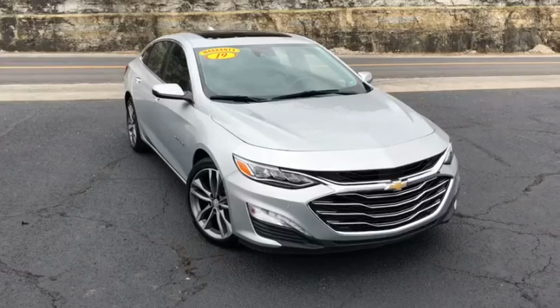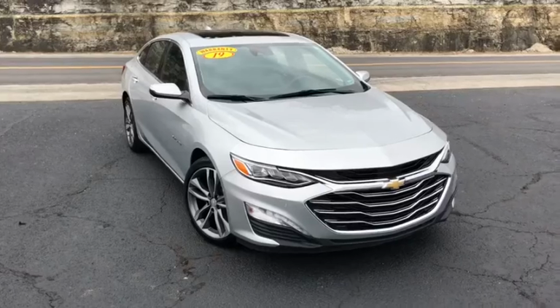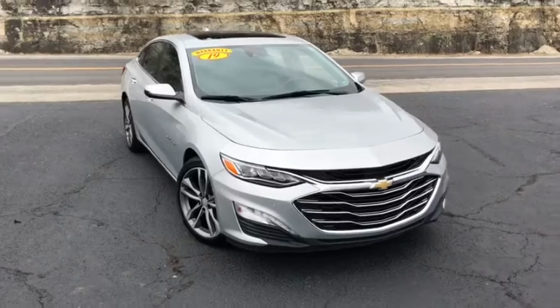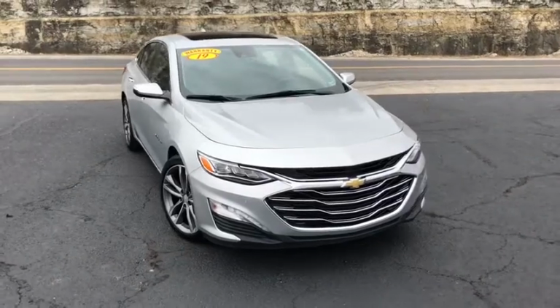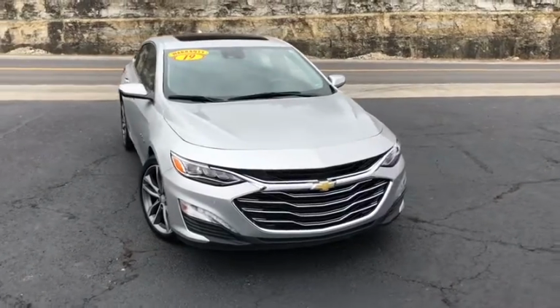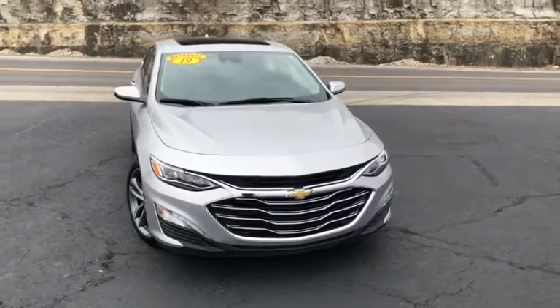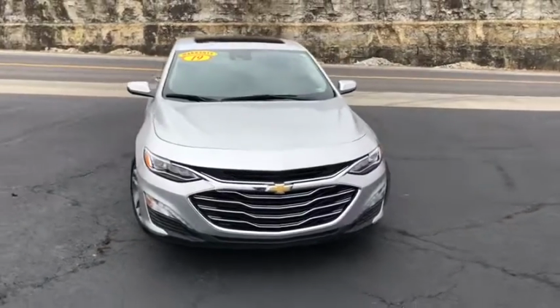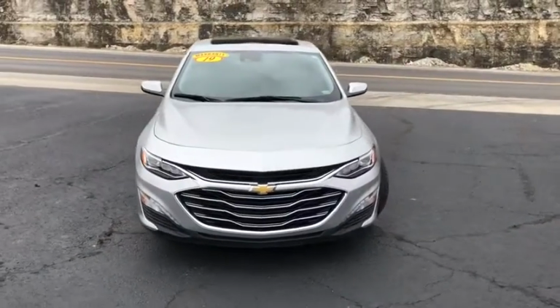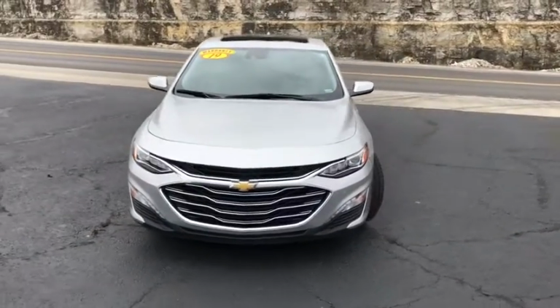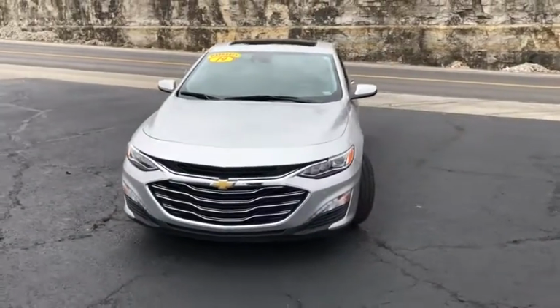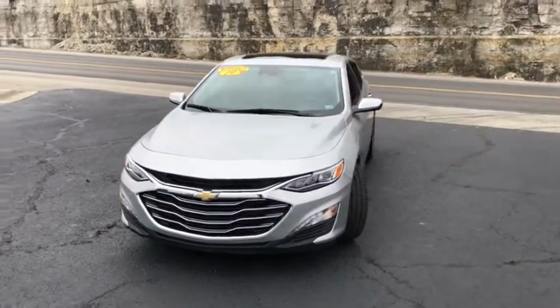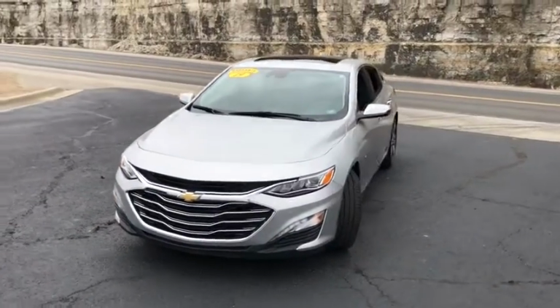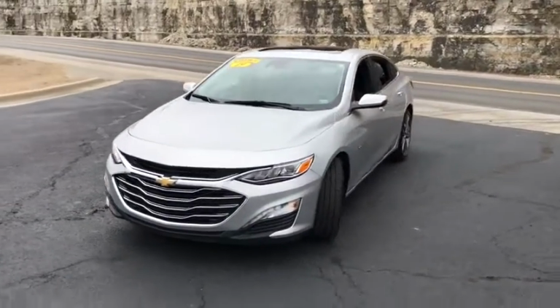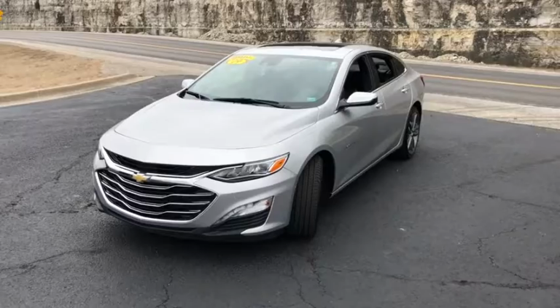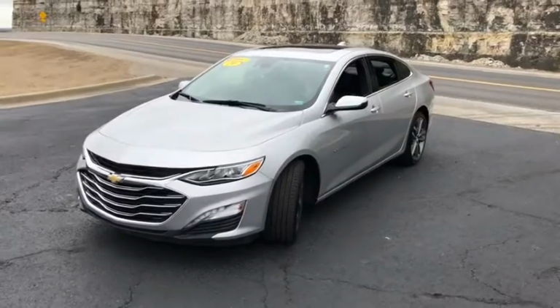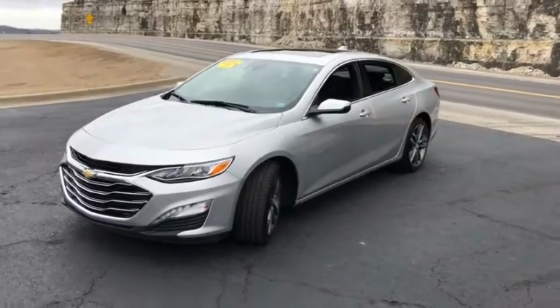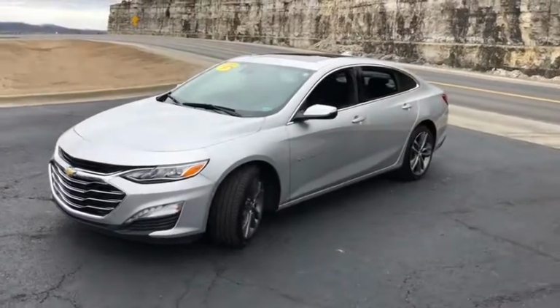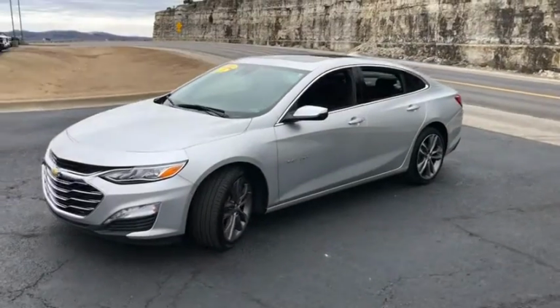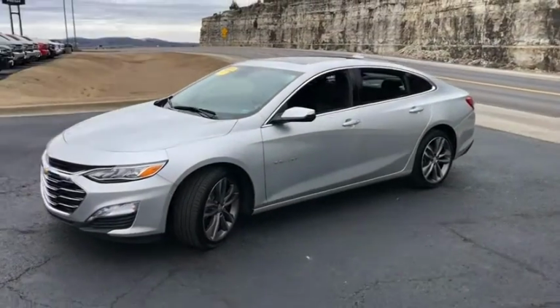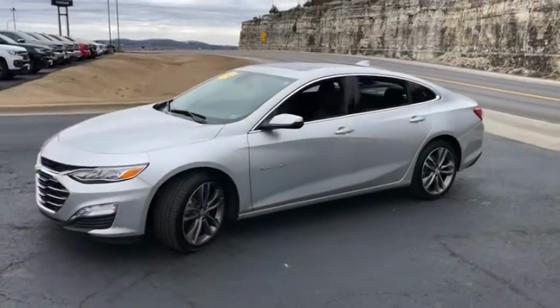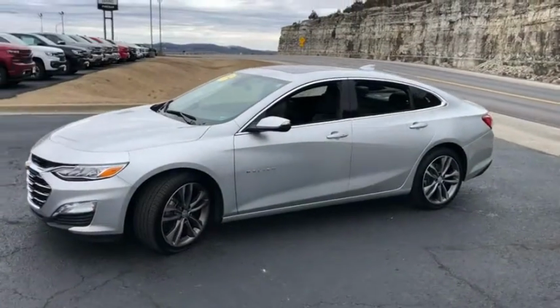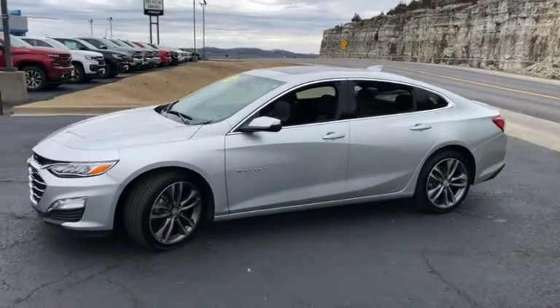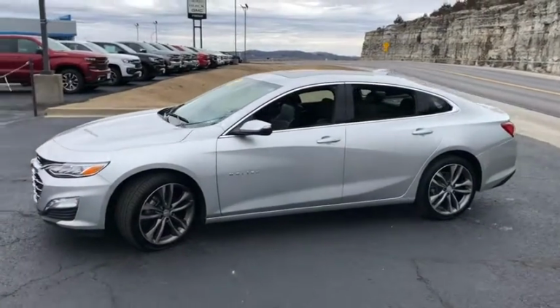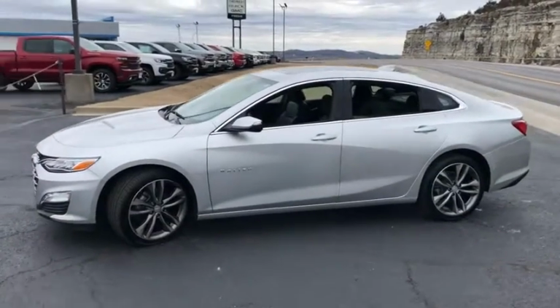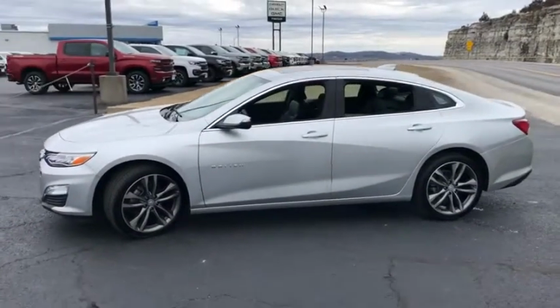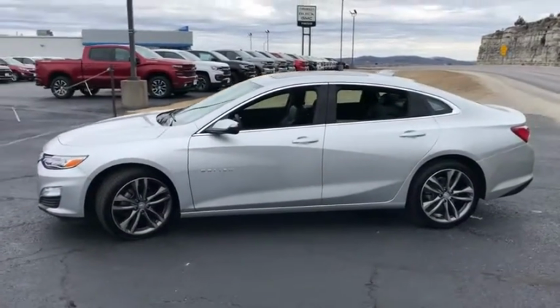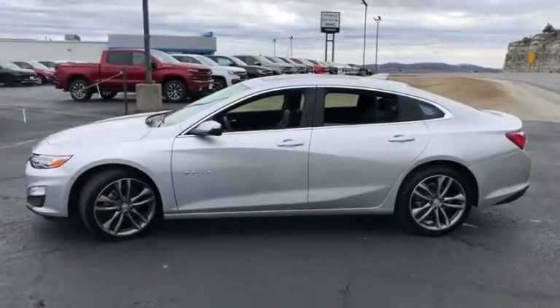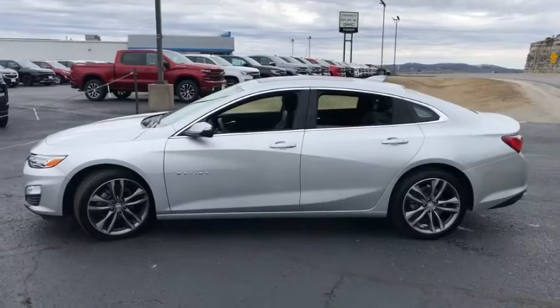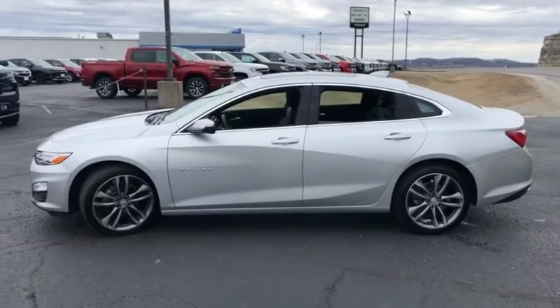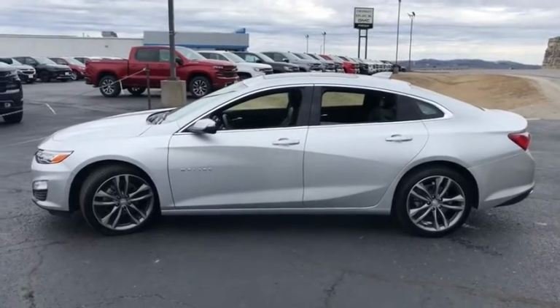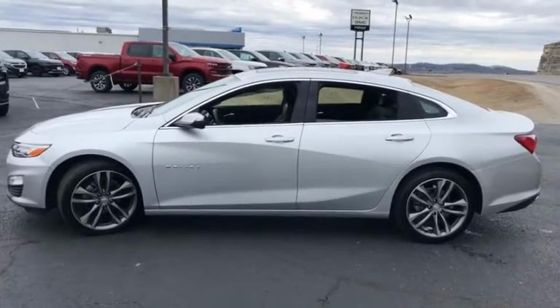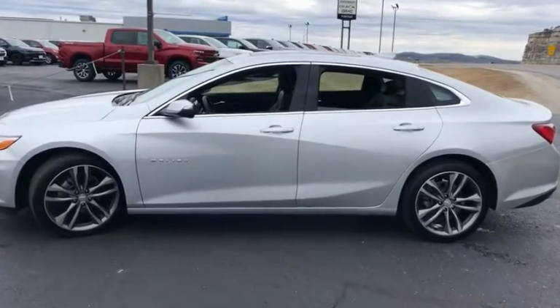We are pleased to show you the 2019 Chevrolet Malibu, a combination of performance and fuel economy. The Malibu is a great commuting car. This vehicle has less than 15,000 miles.